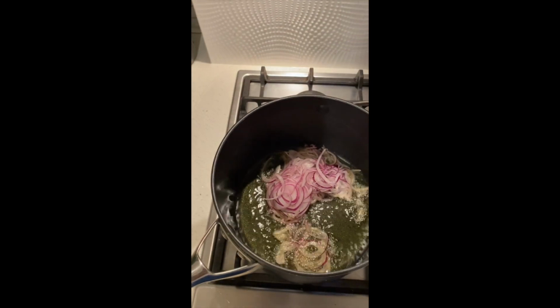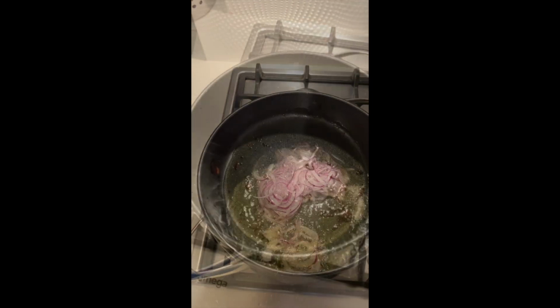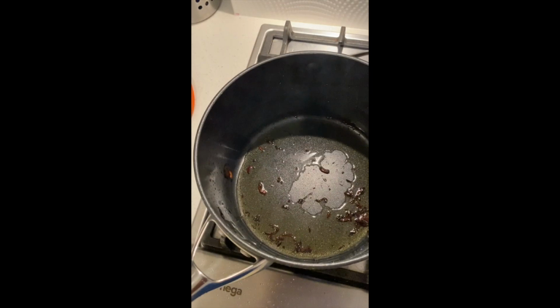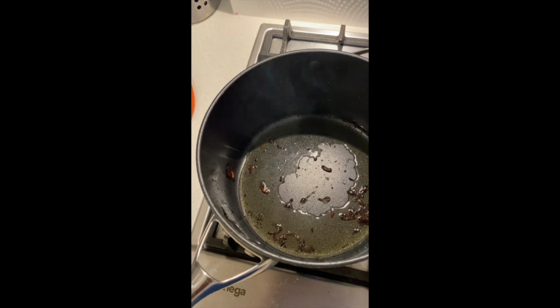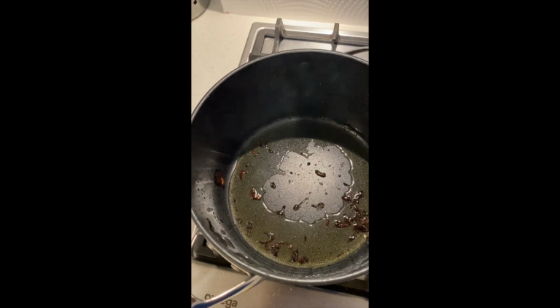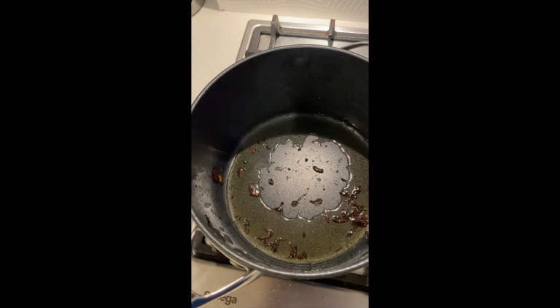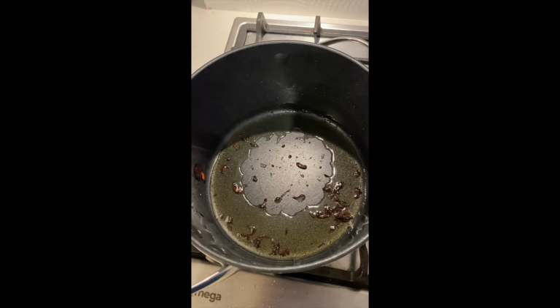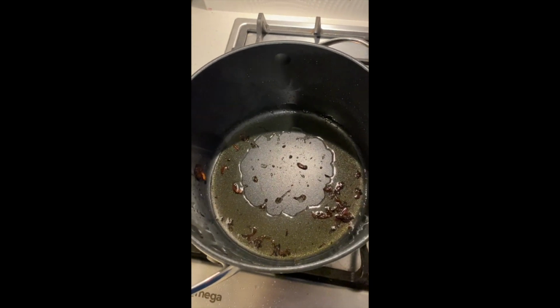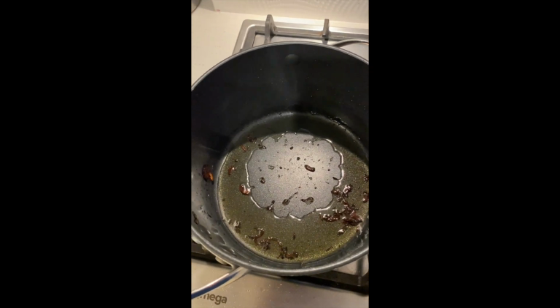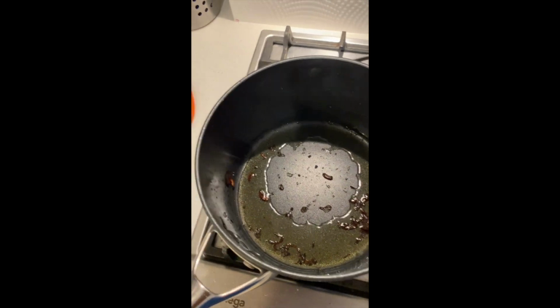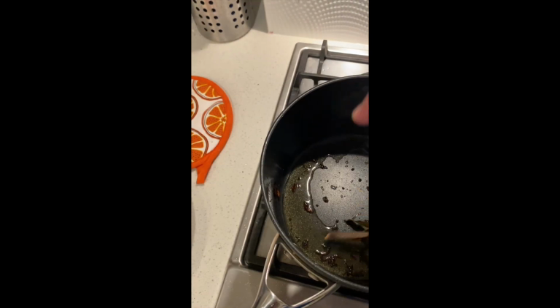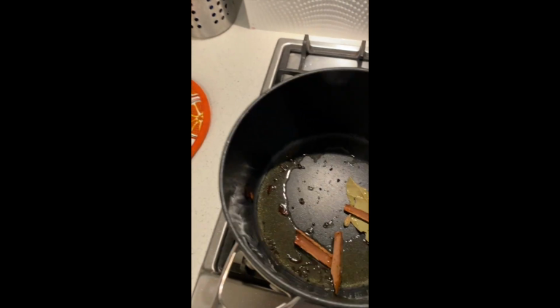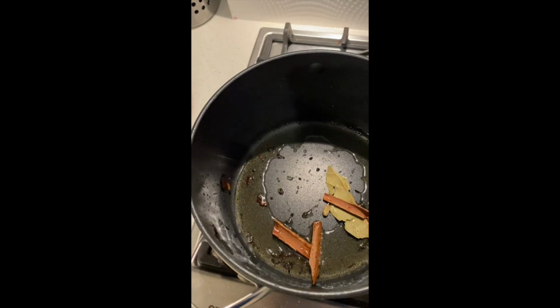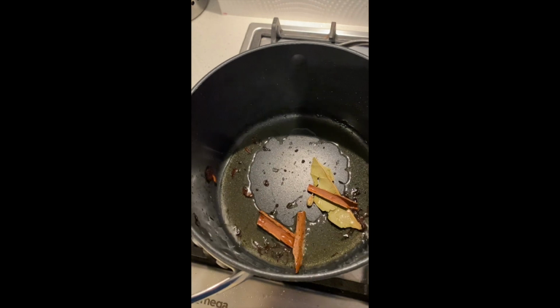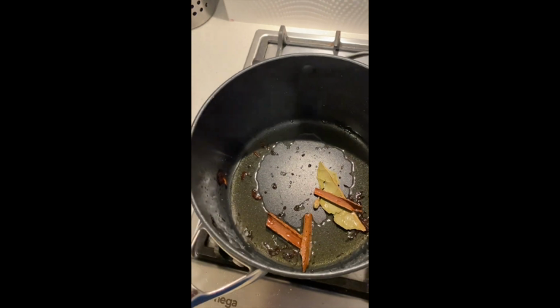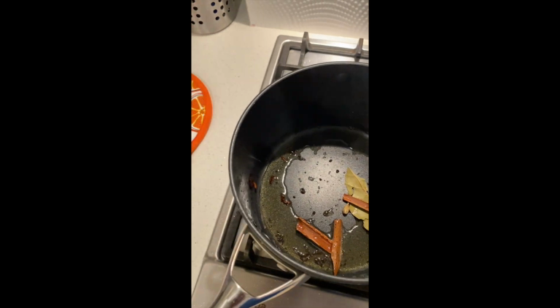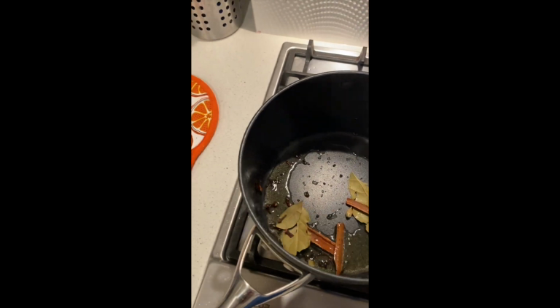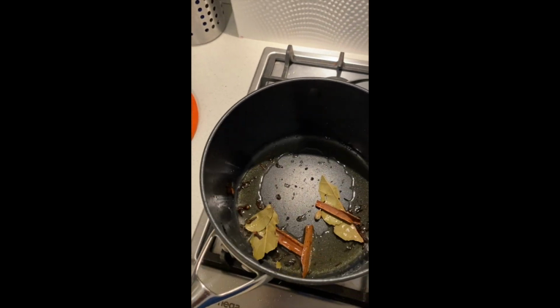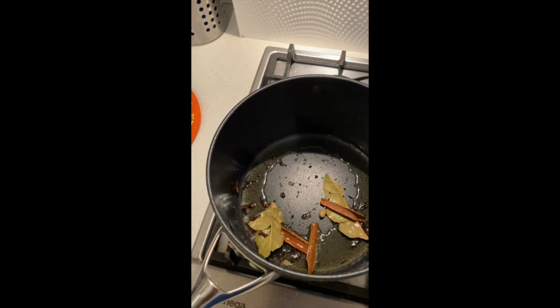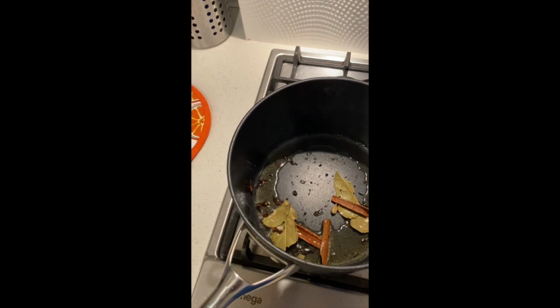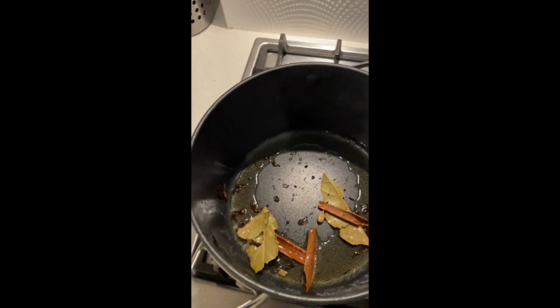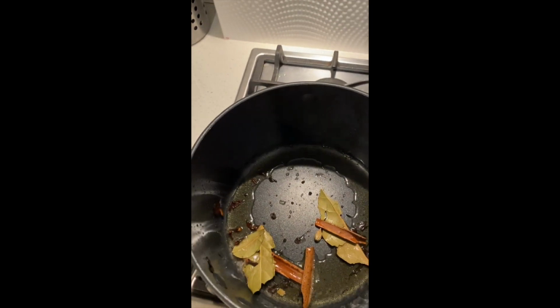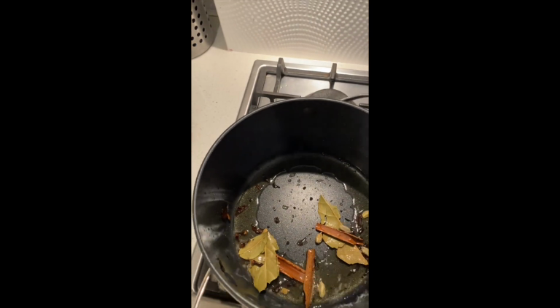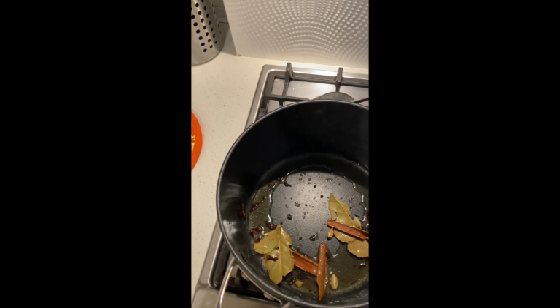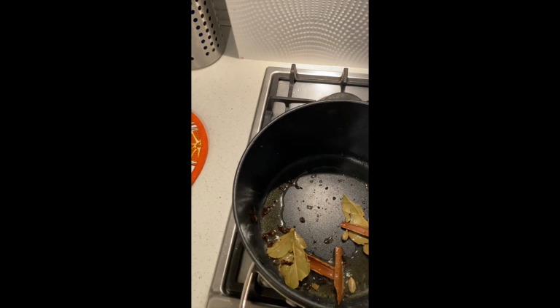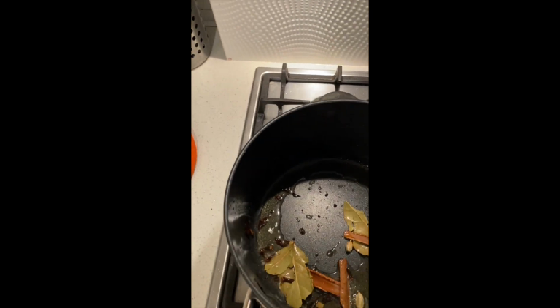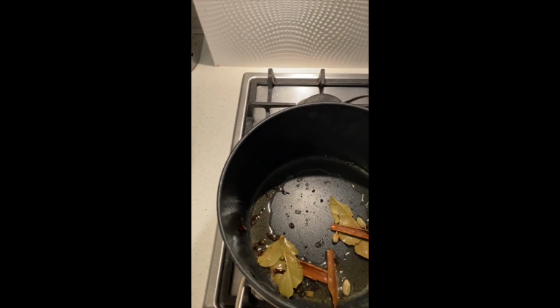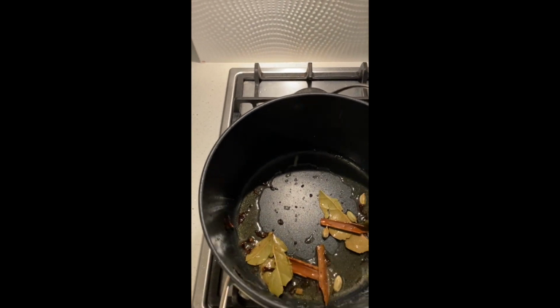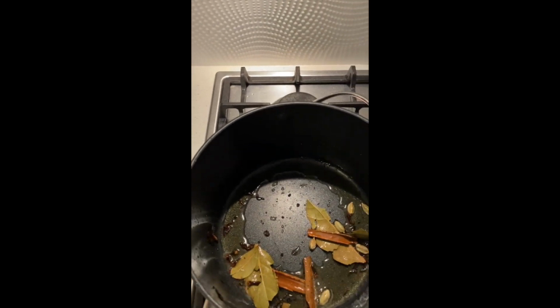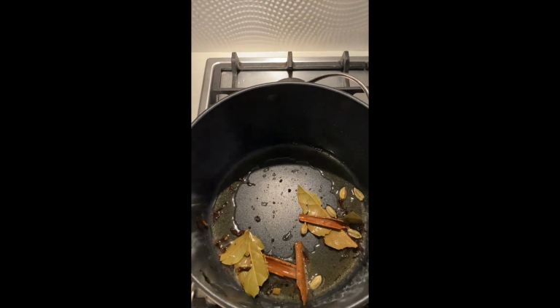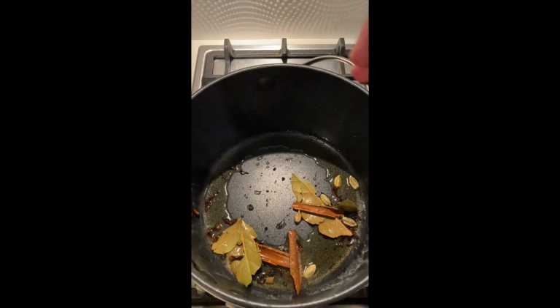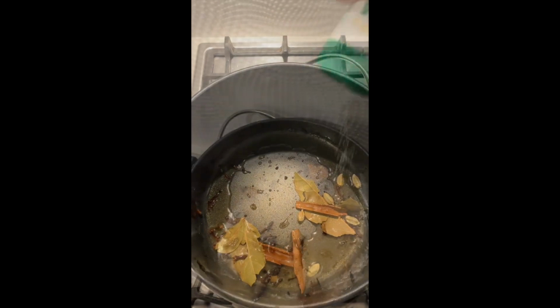I've left a few onion scraps in there, and into that go the remainder of the aromatics — this is what the rice is going to be cooked in.